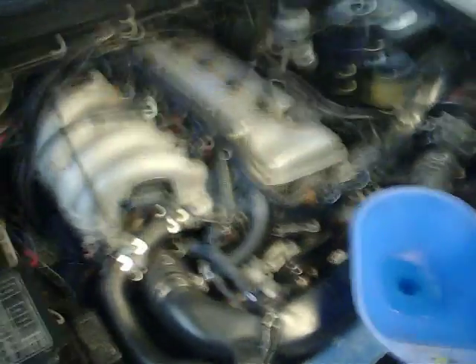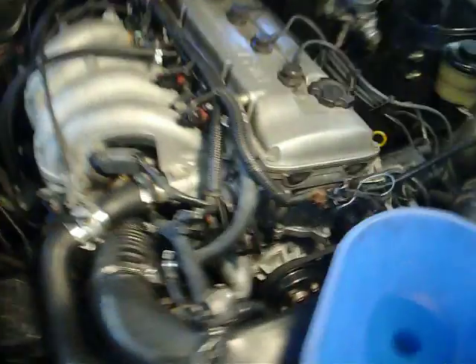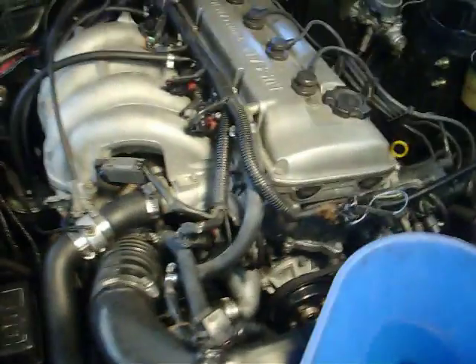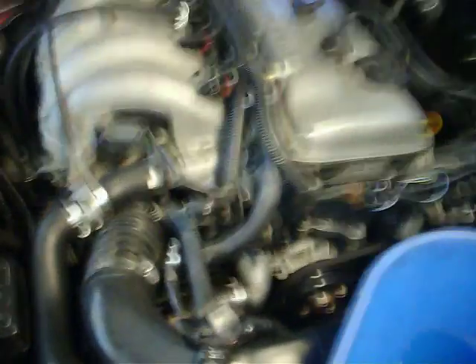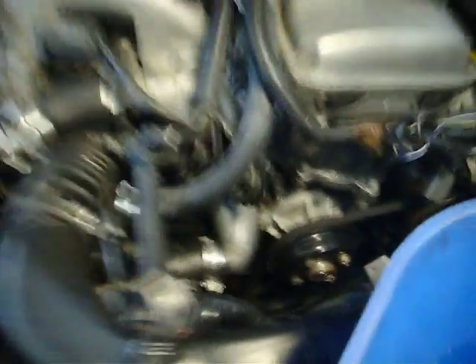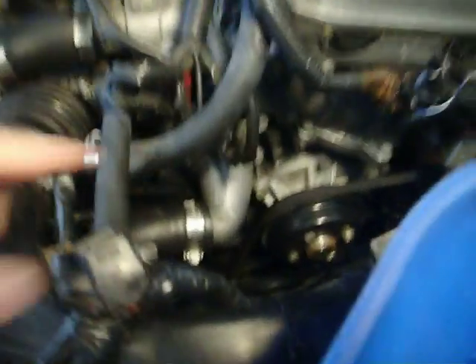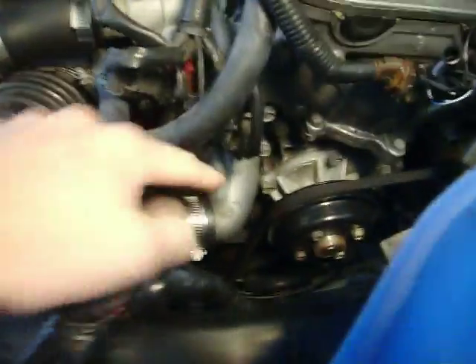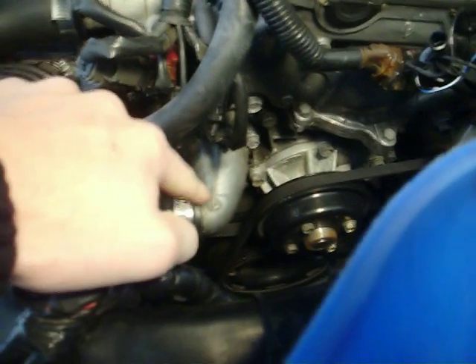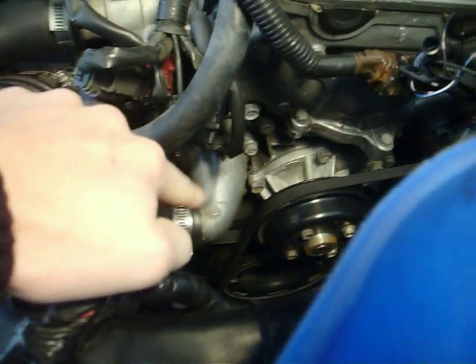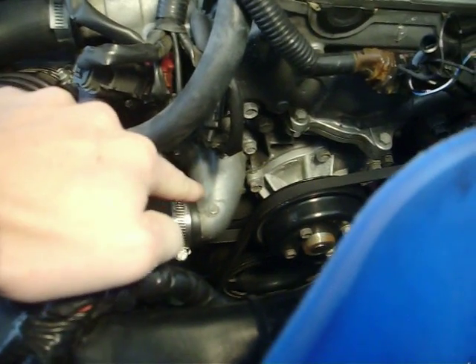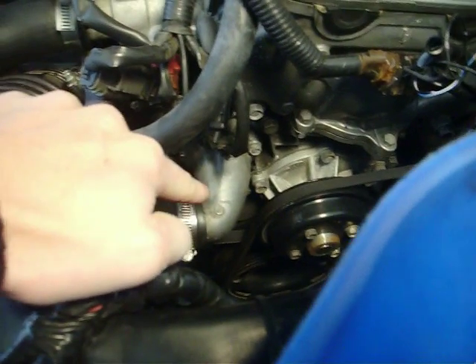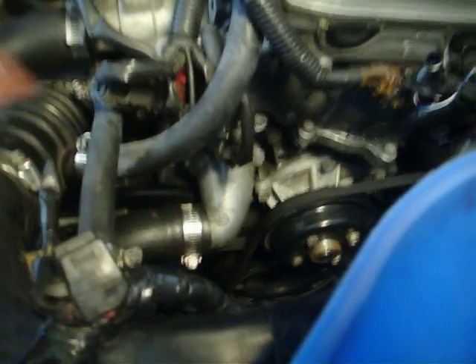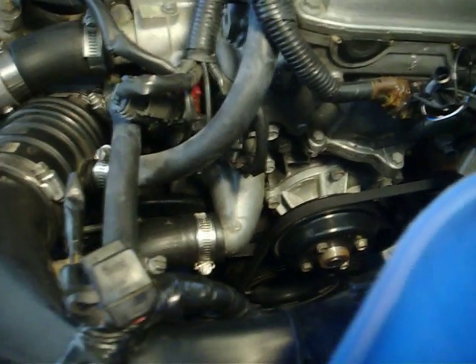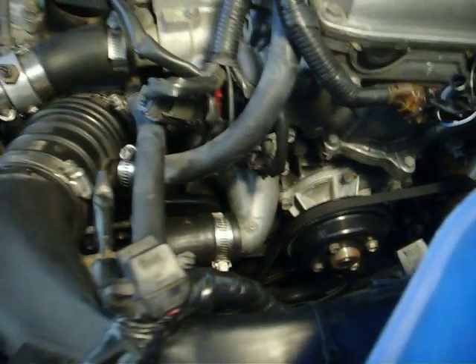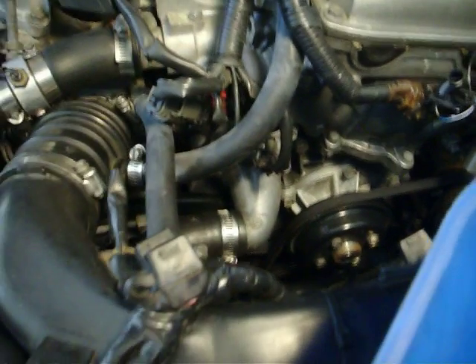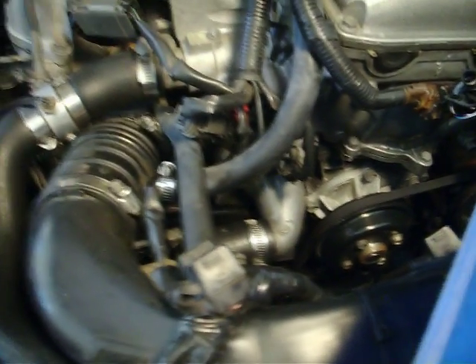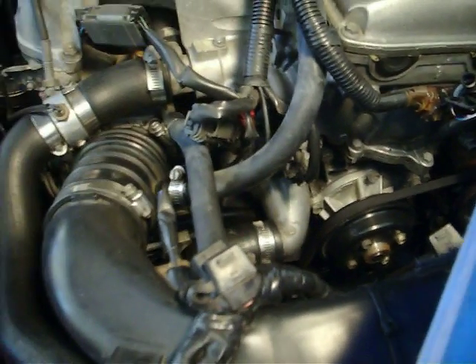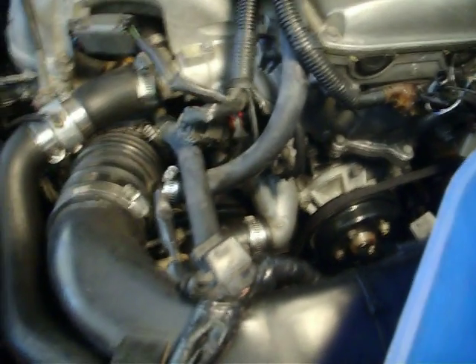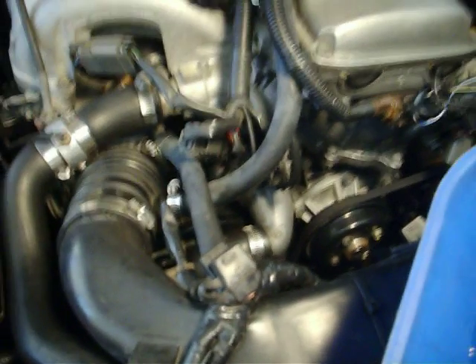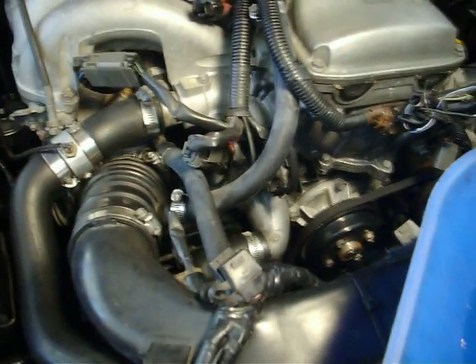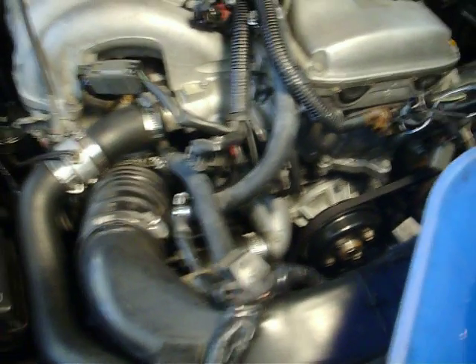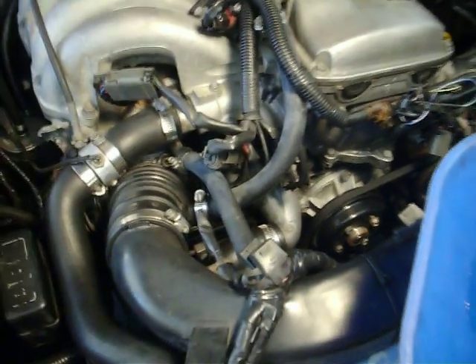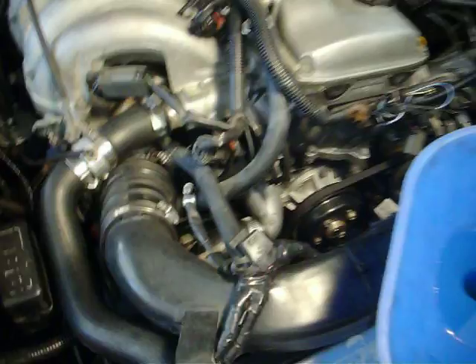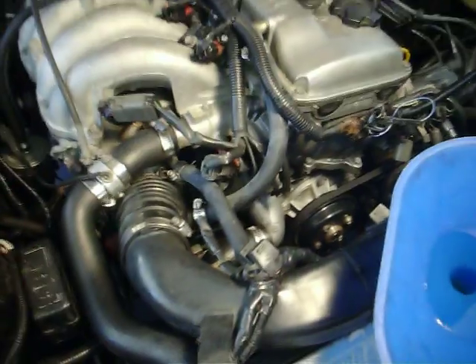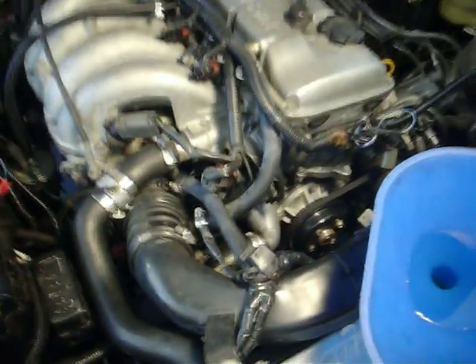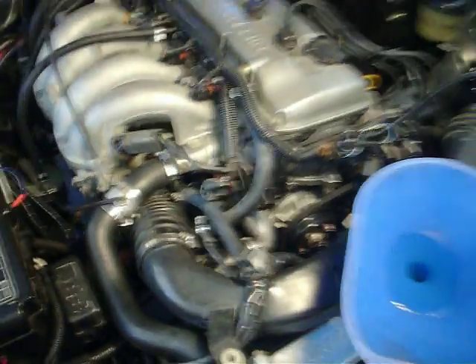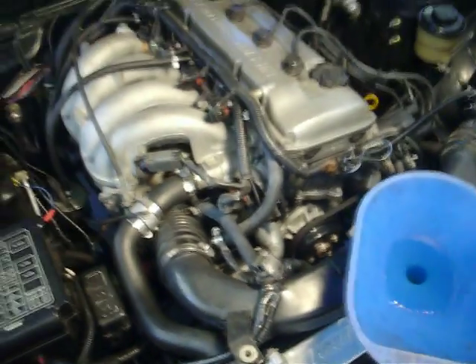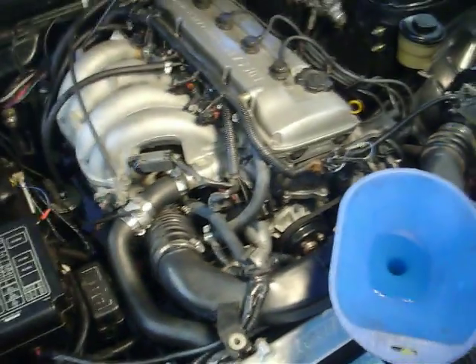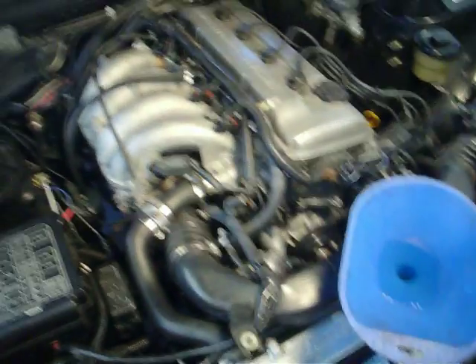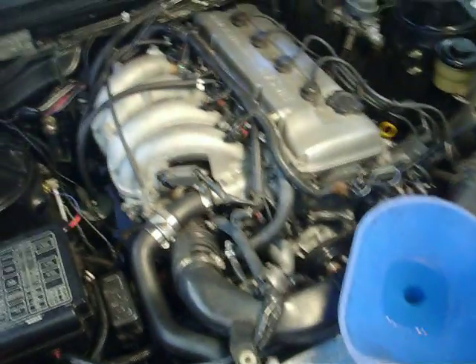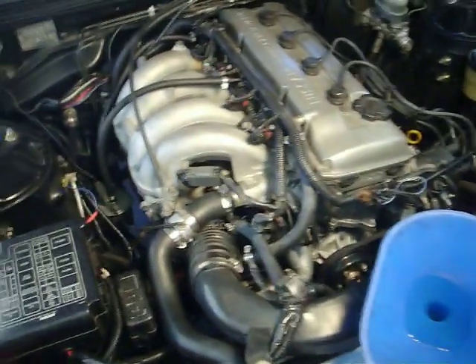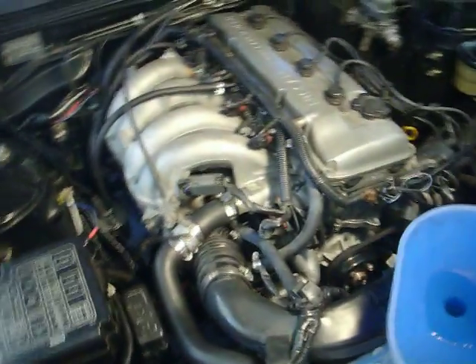I went down behind the thermostat housing, pulled it off, and found there to be no thermostat — the previous owner had removed it for whatever reason.